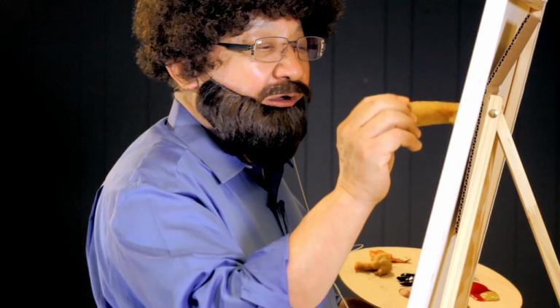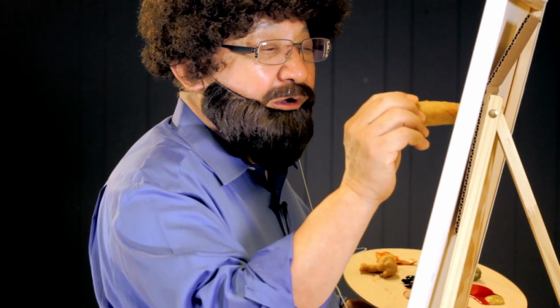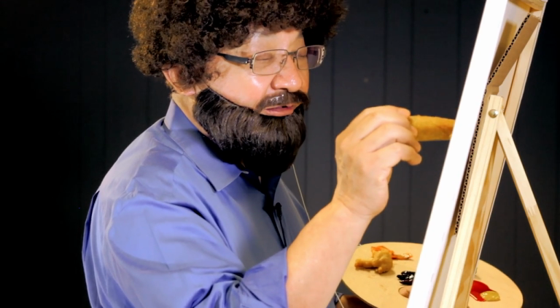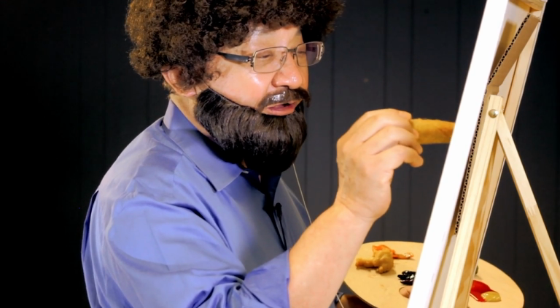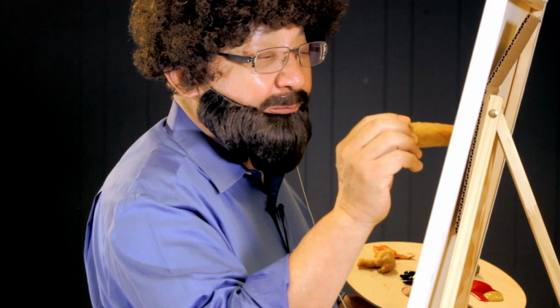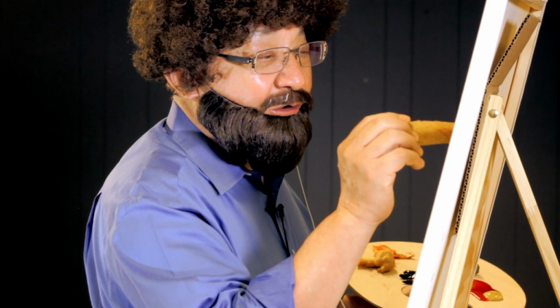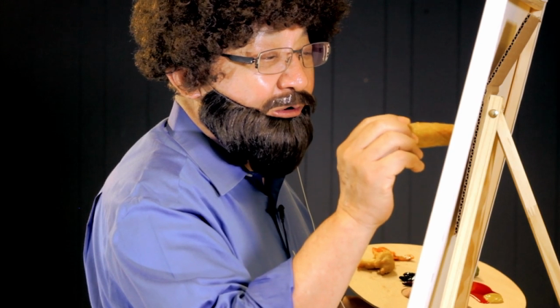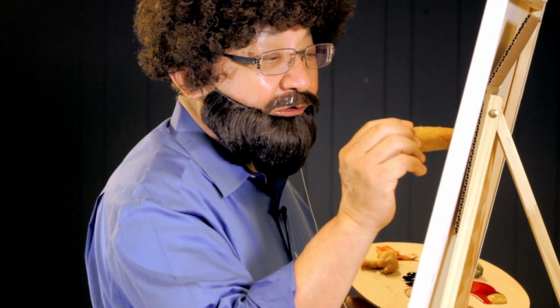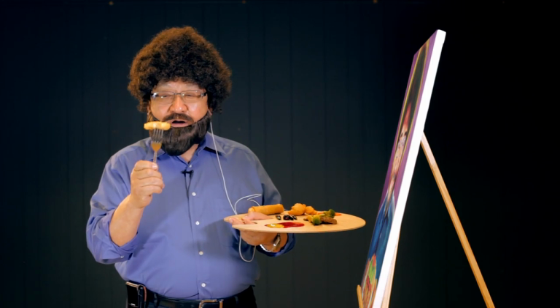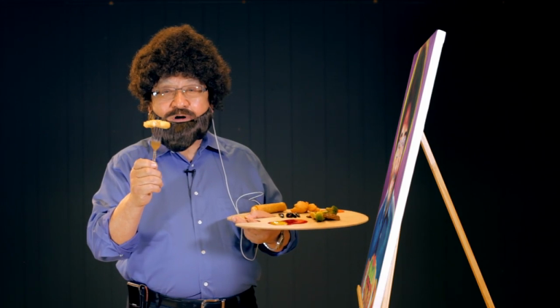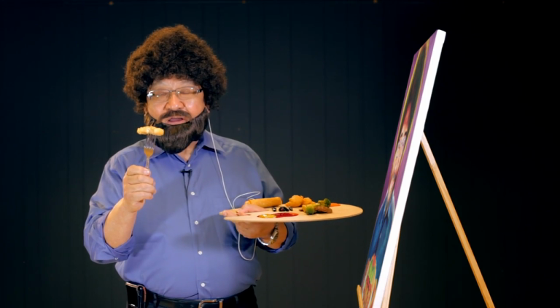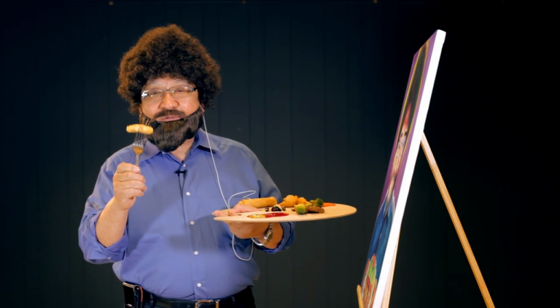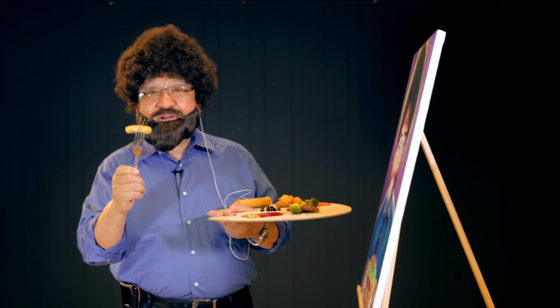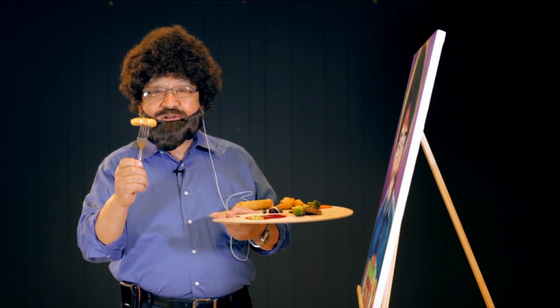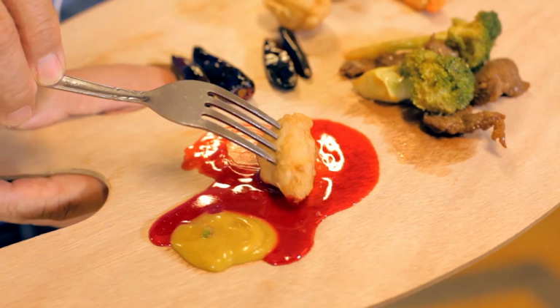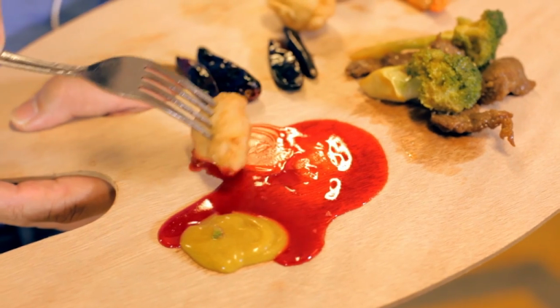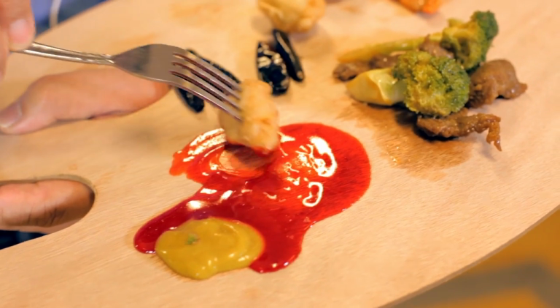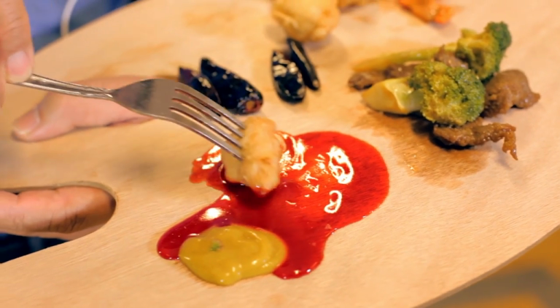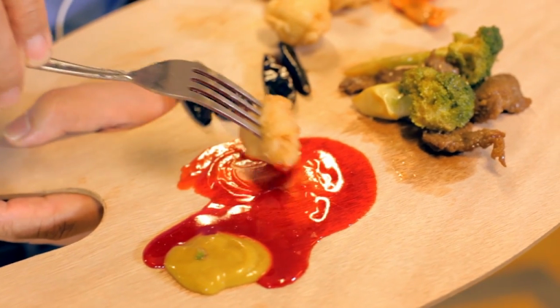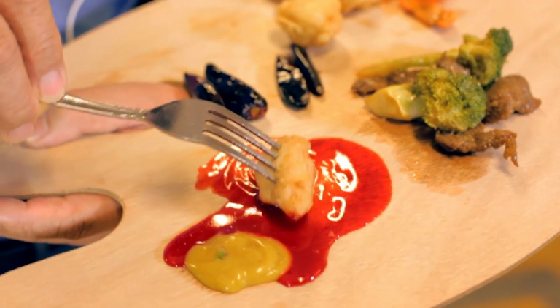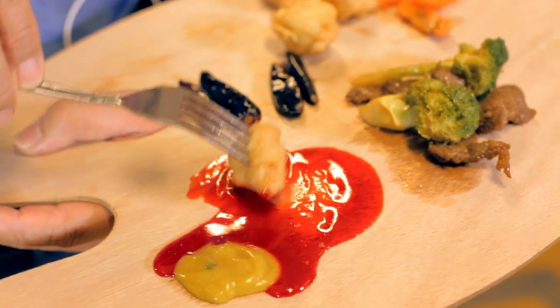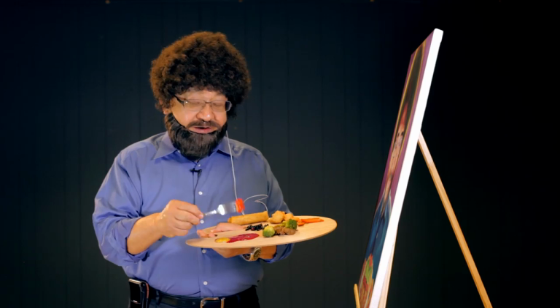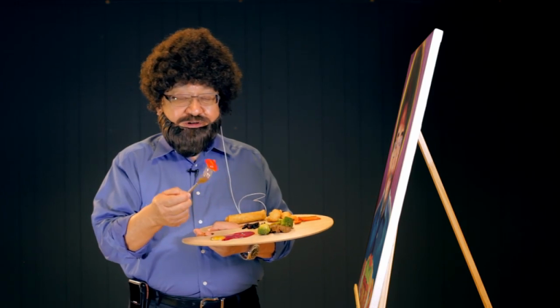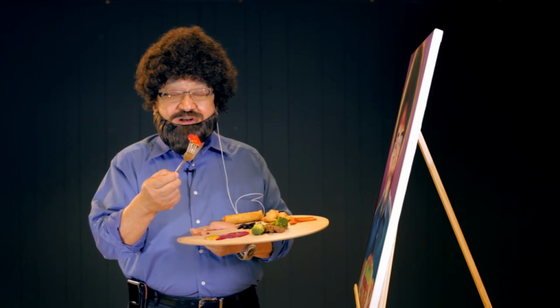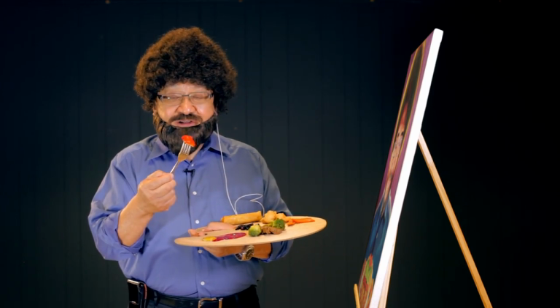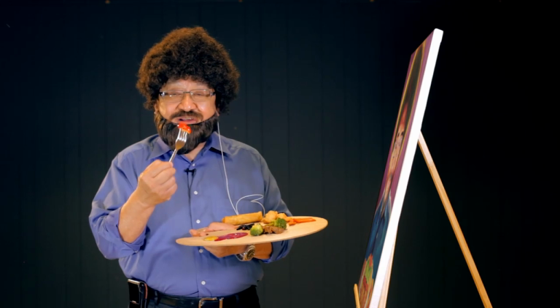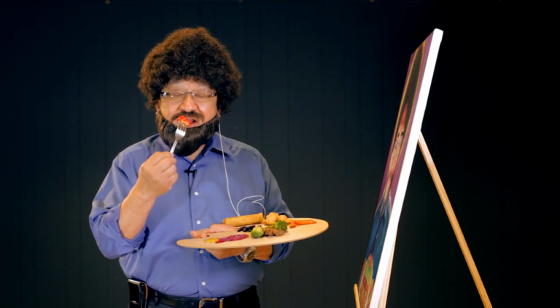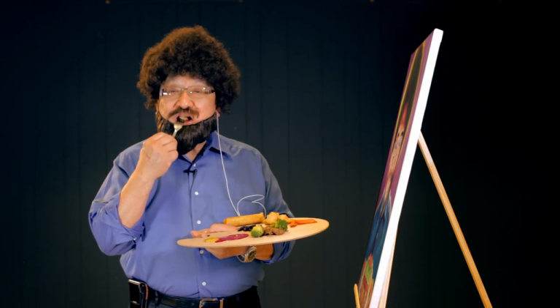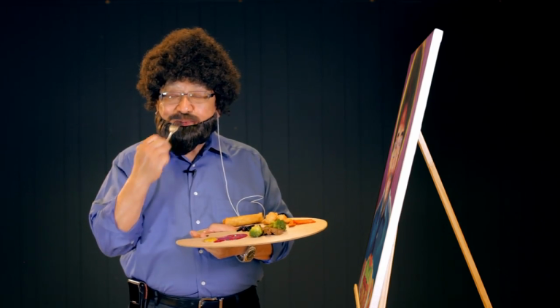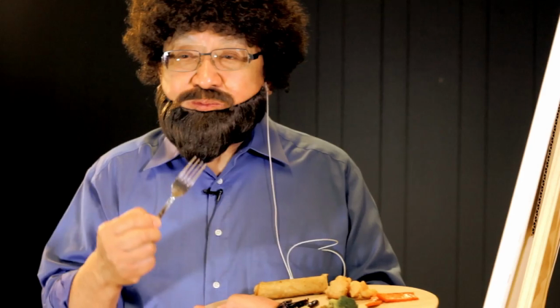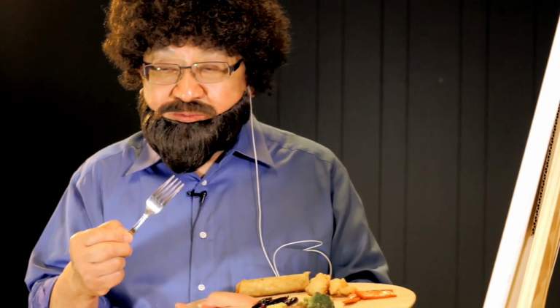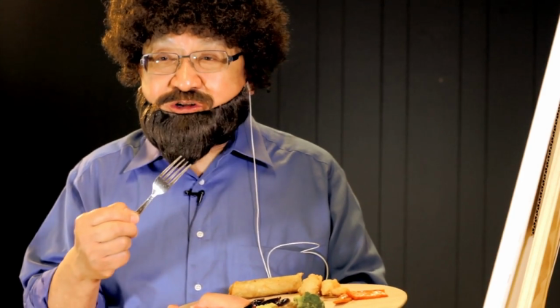Now we're going to add some happy little egg rolls. On our fork, we have sweet and sour chicken. We're going to lightly dip in our red sauce. This piece looks so delicious, I had to eat it. Mmm, that's good.